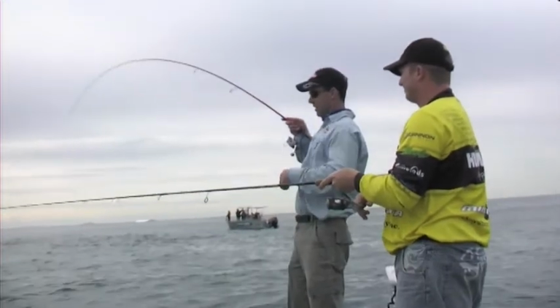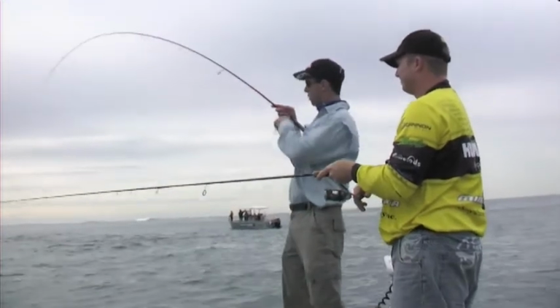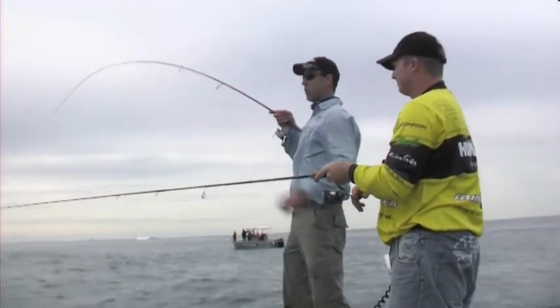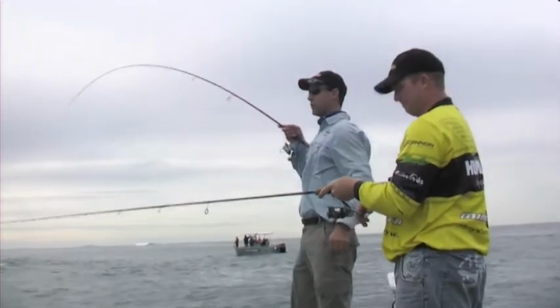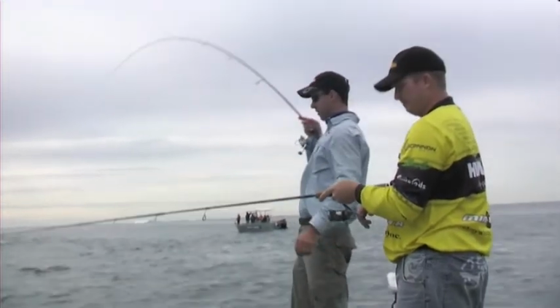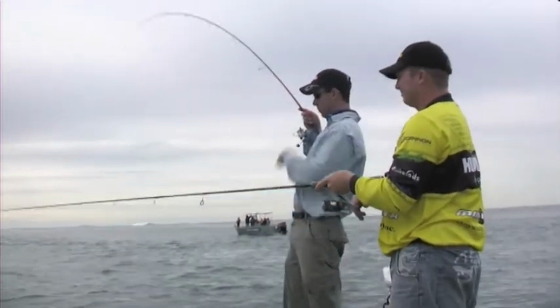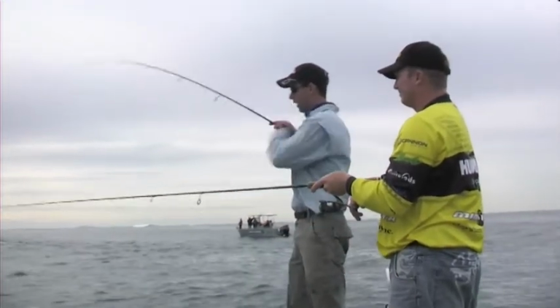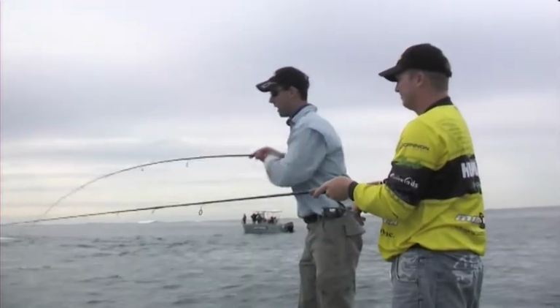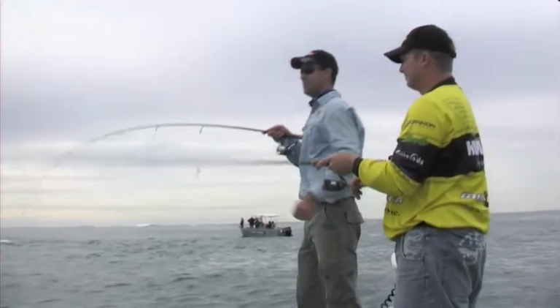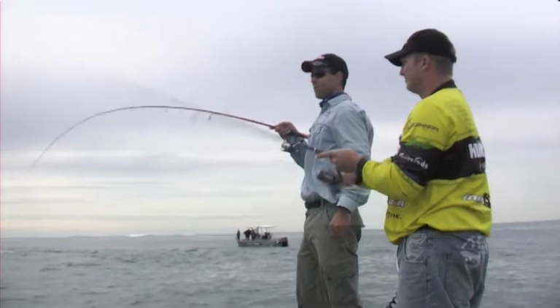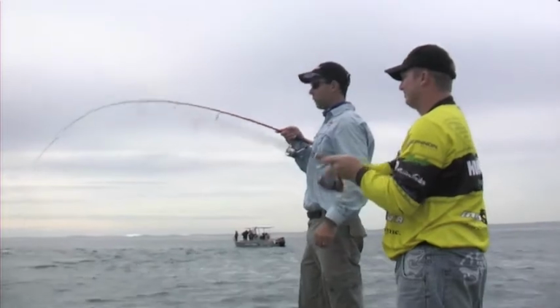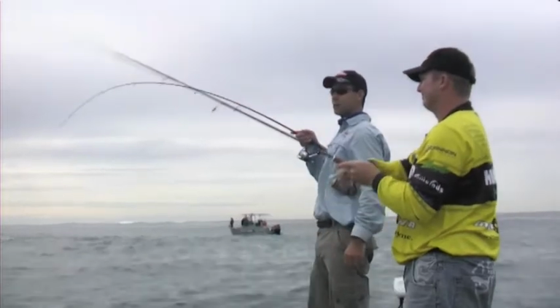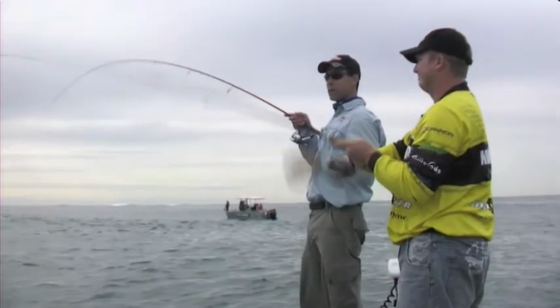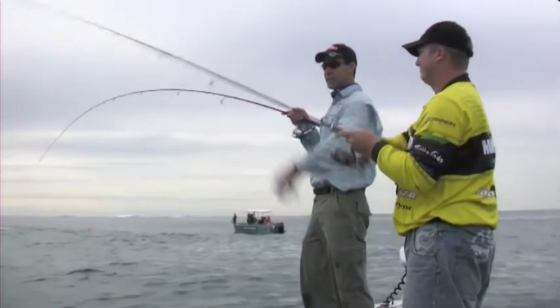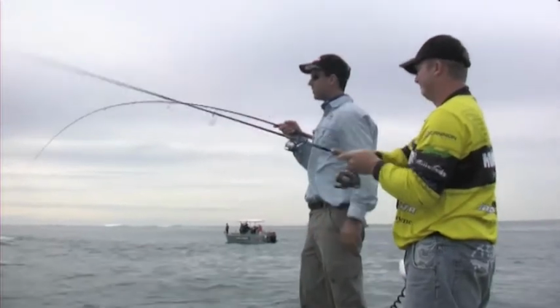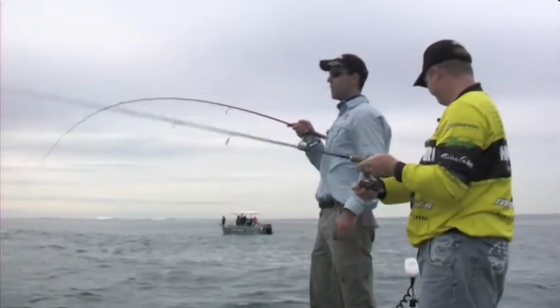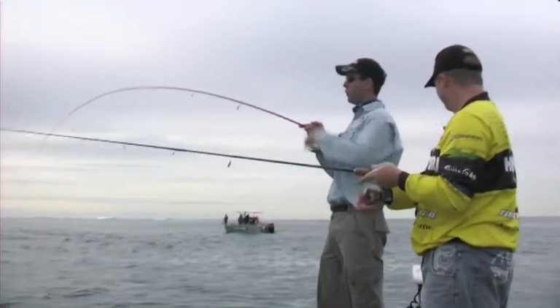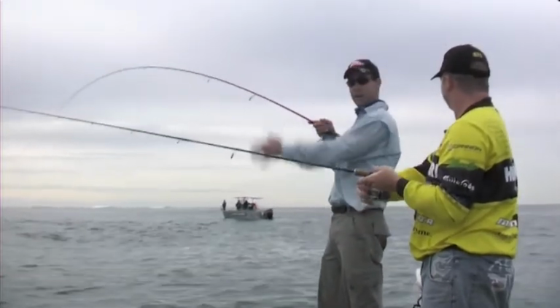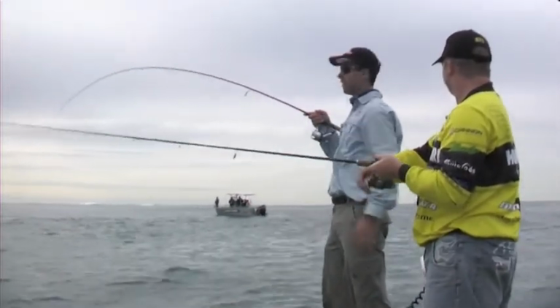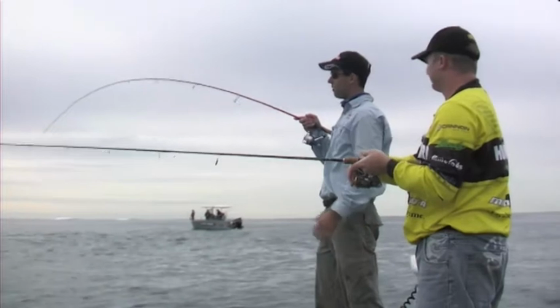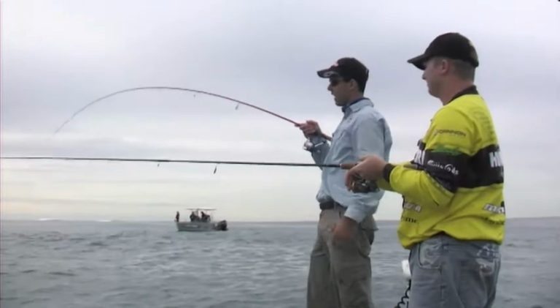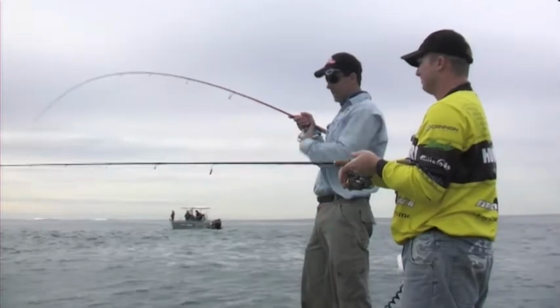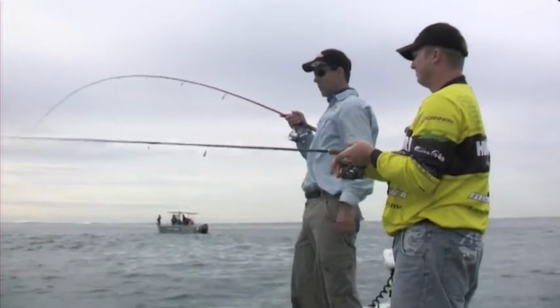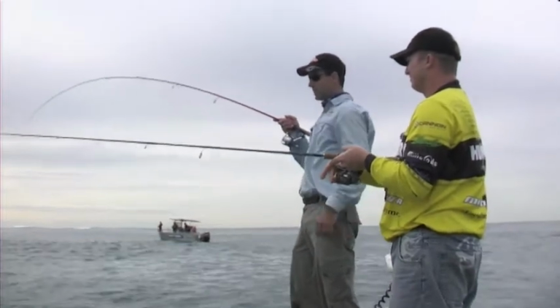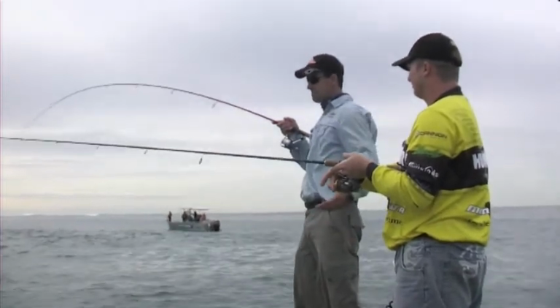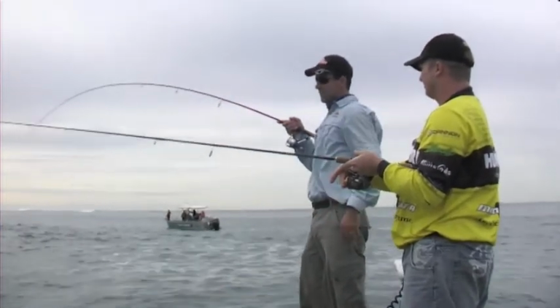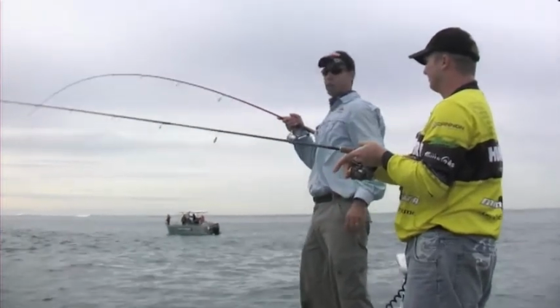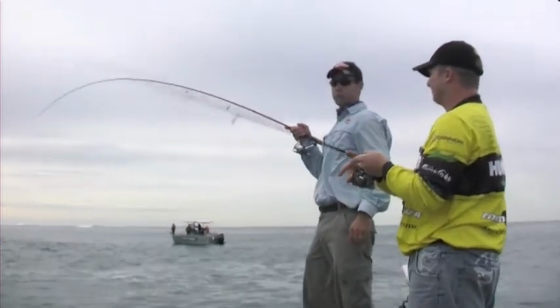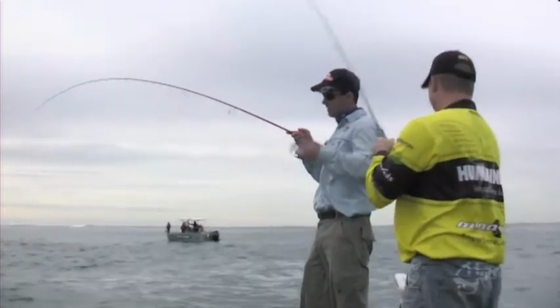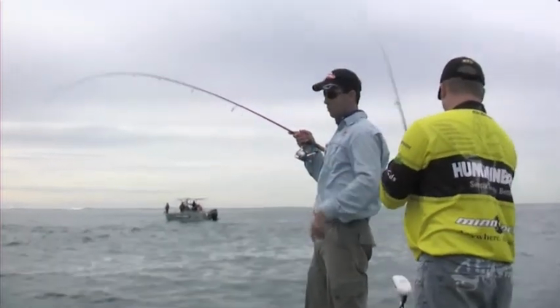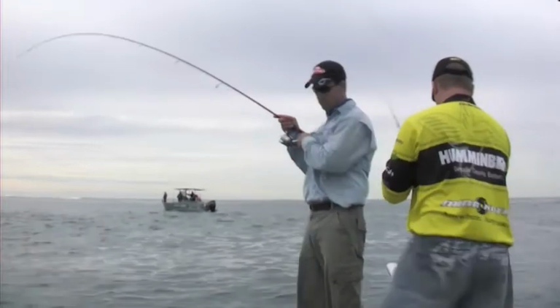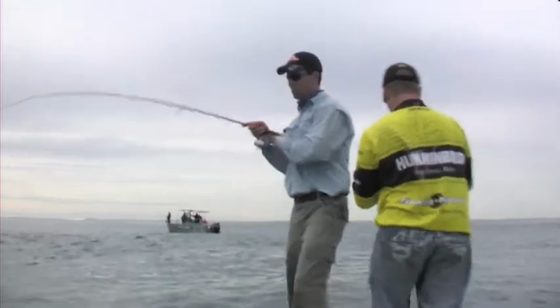The other option - you'll hear that whining noise in the background, that's my drag working. What I've done is softened it up to compensate for any sudden lunges that fish makes. So through a bent rod like that and a light drag setting, there's not a whole lot this fish can do unless he runs me right to the bottom and finds some reef.